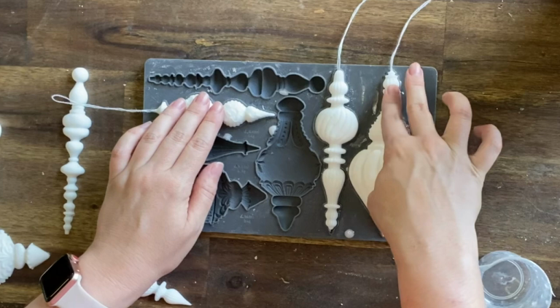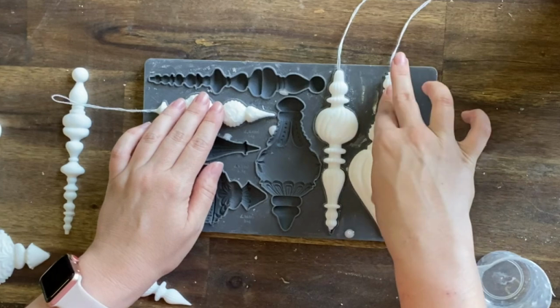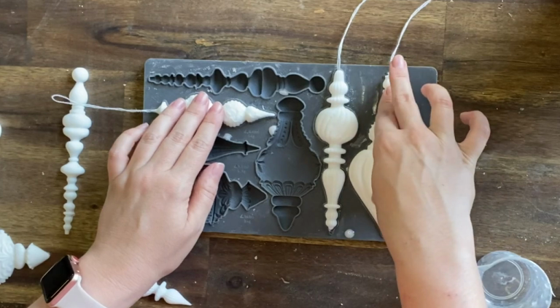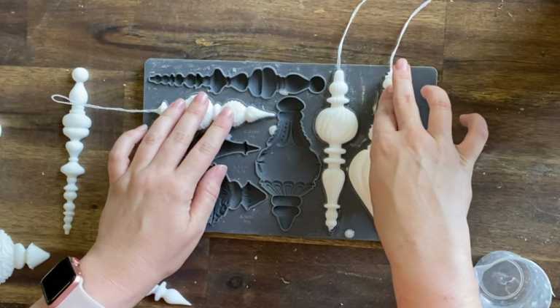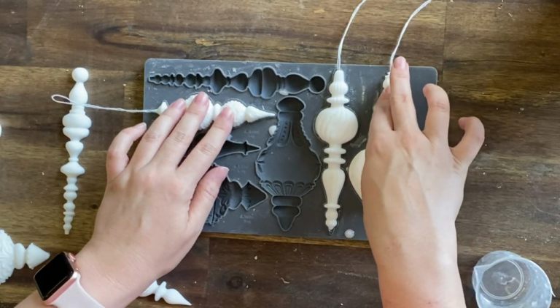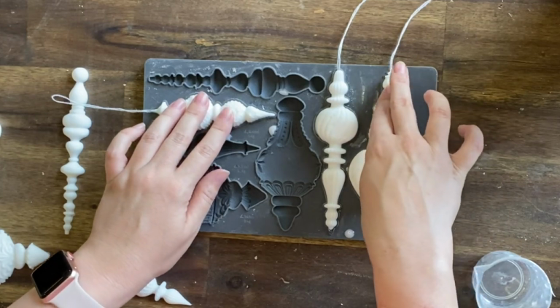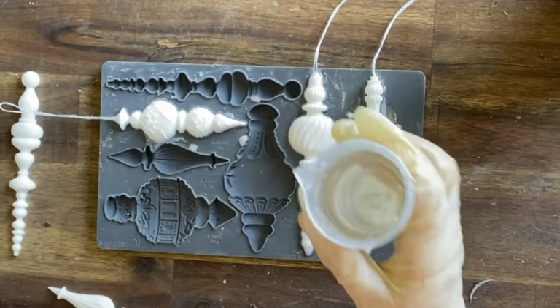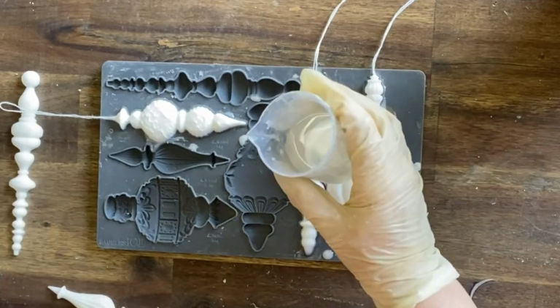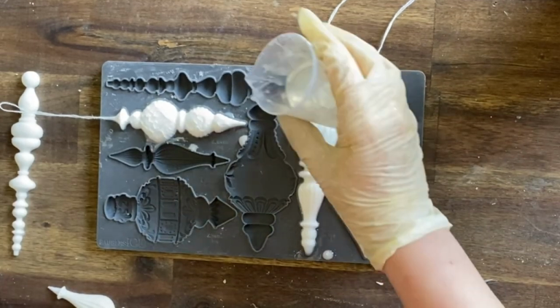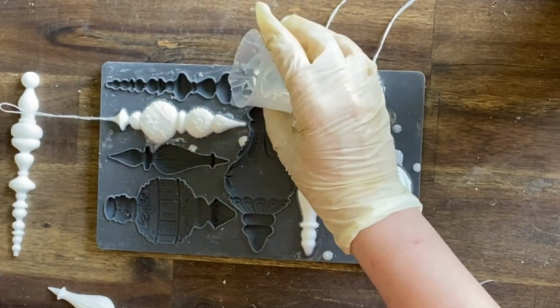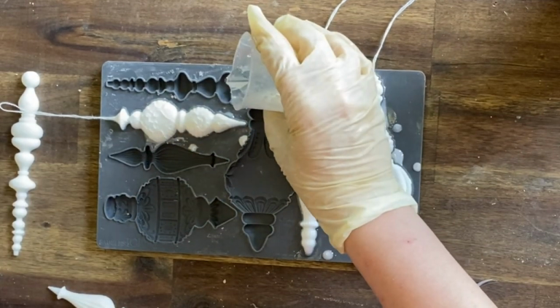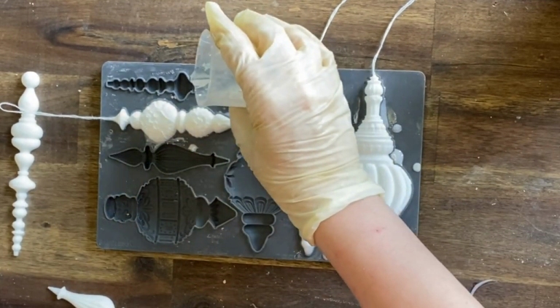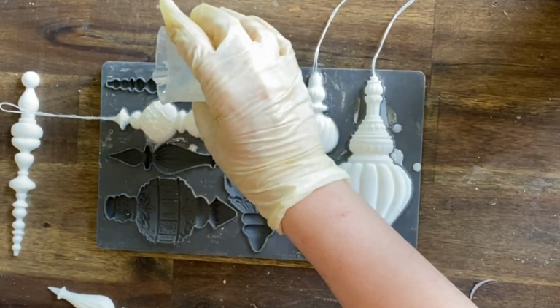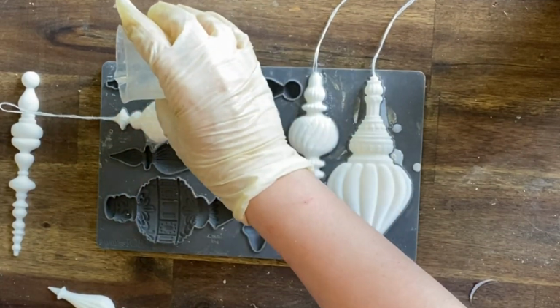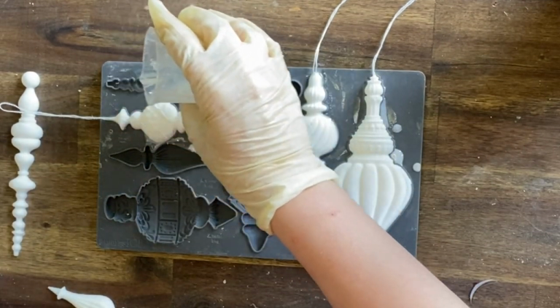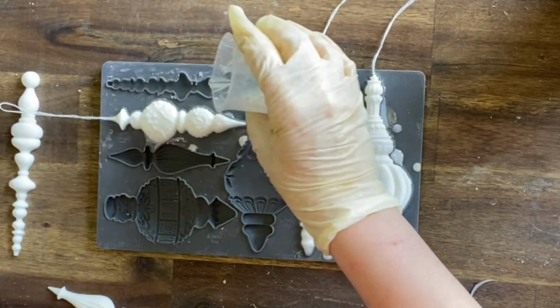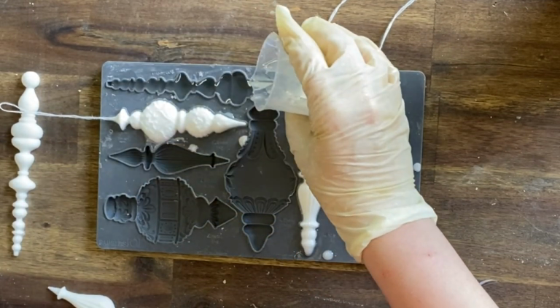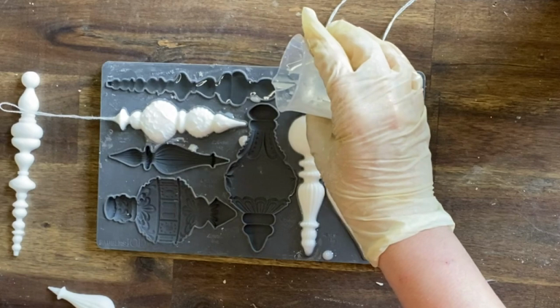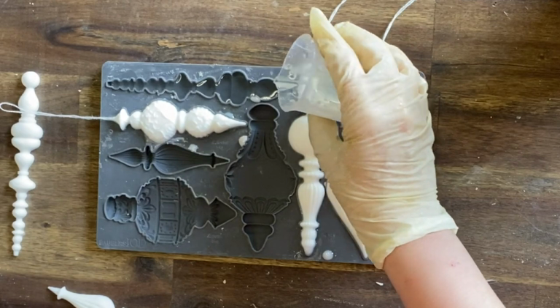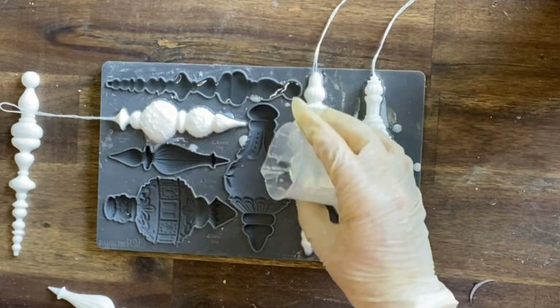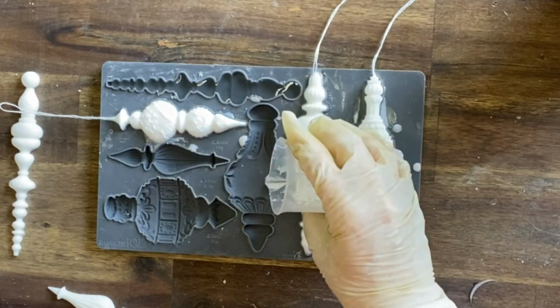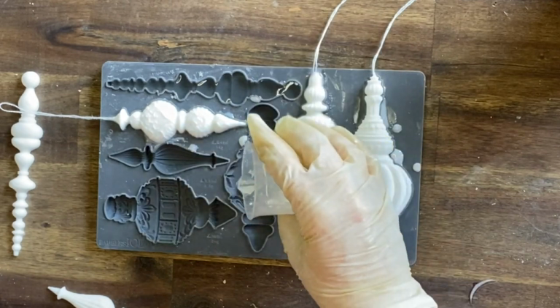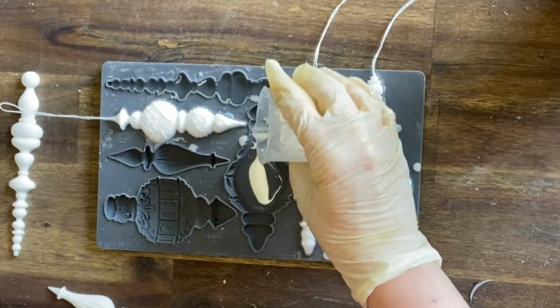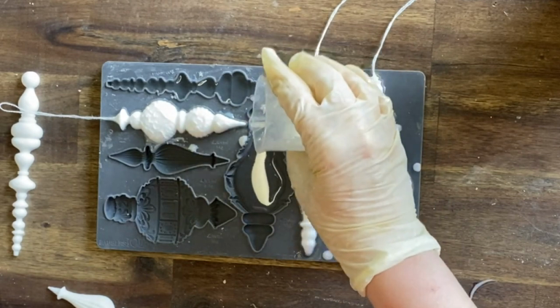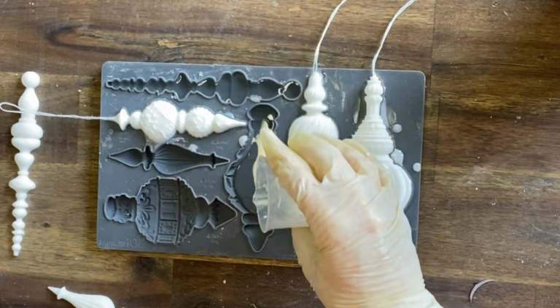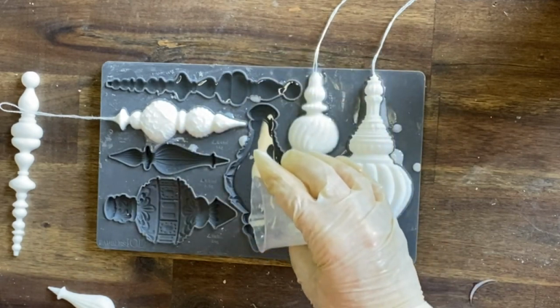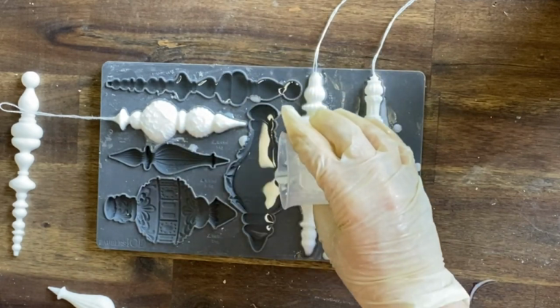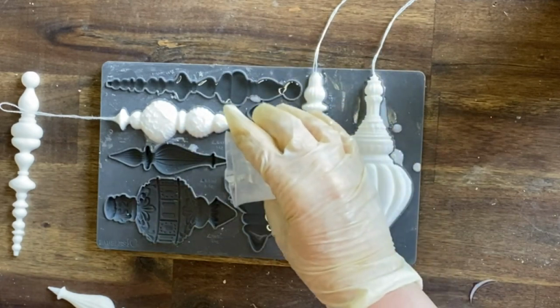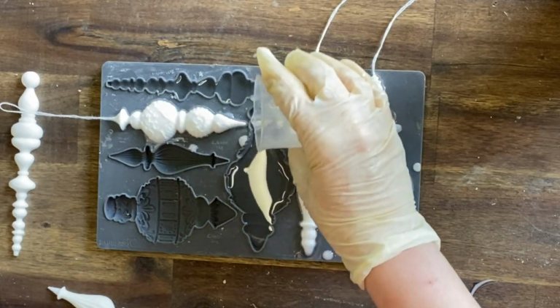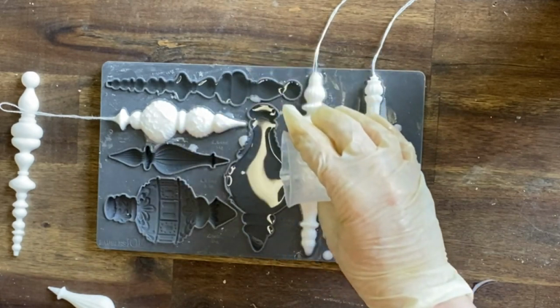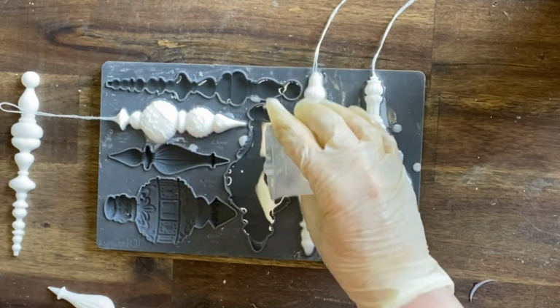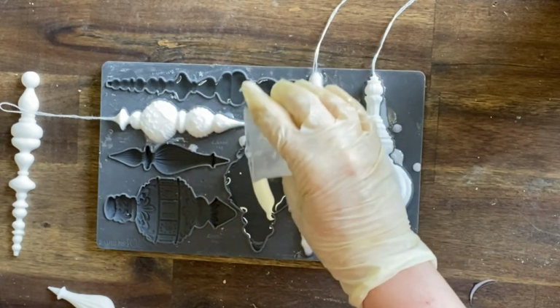I'm only doing about two or three baubles at a time because amazing casting resin sets pretty quickly and I don't want my resin to go hard before I'm ready.